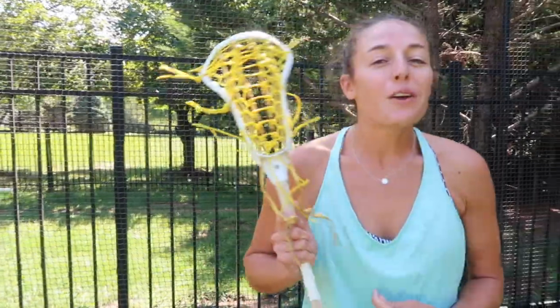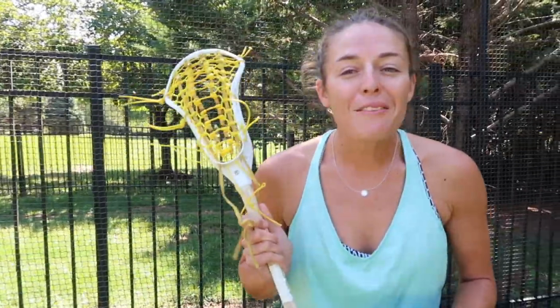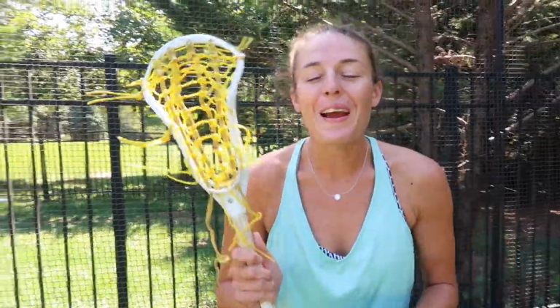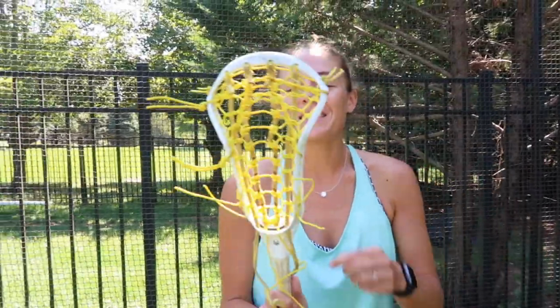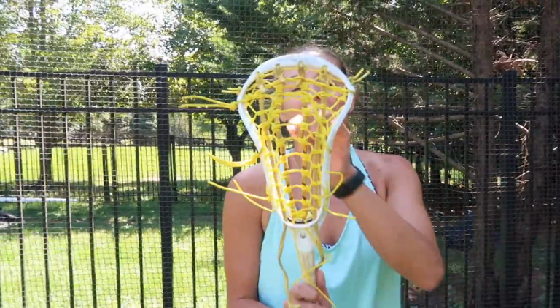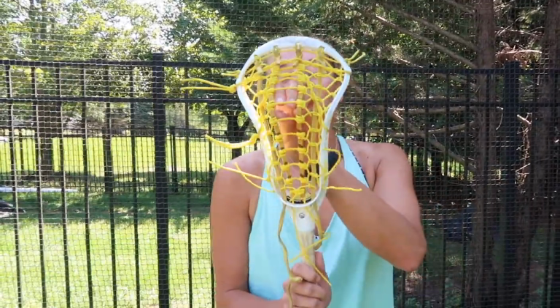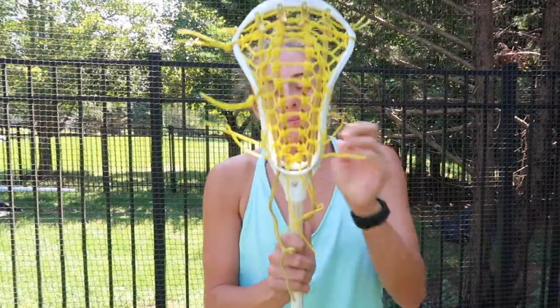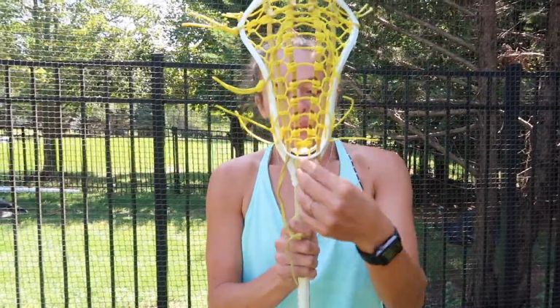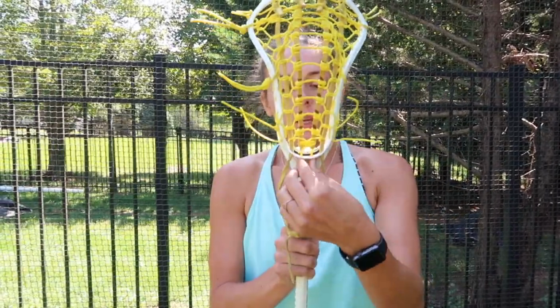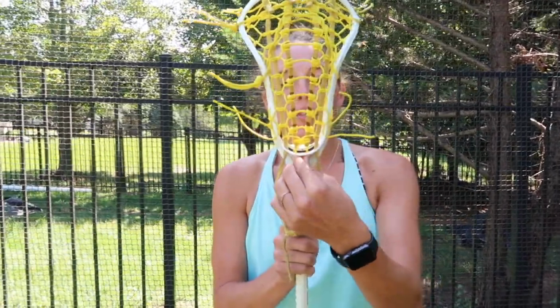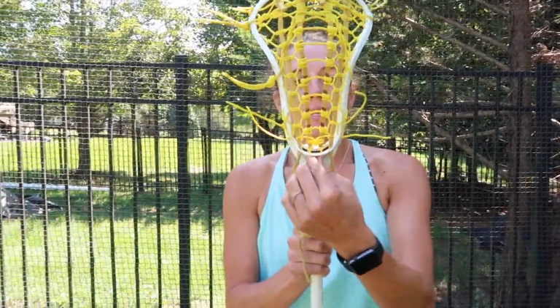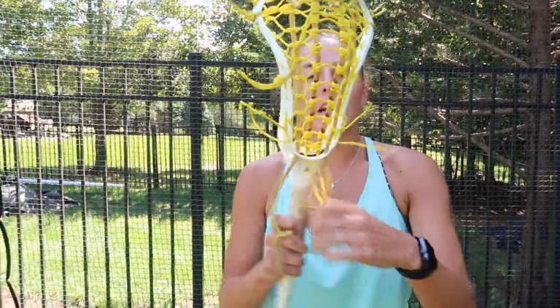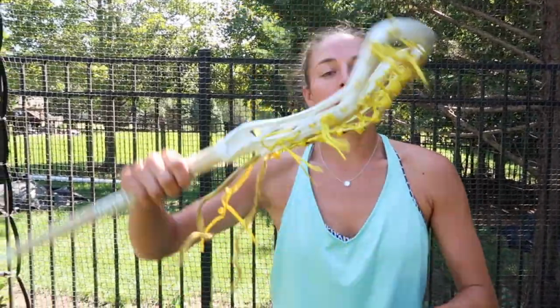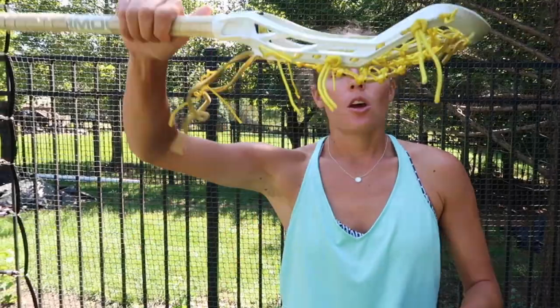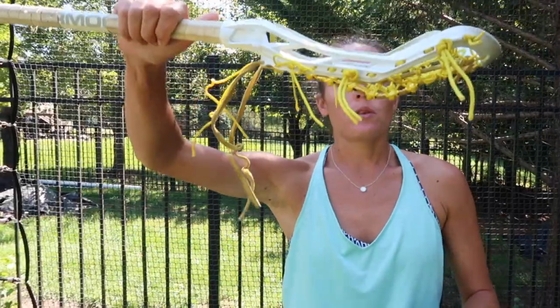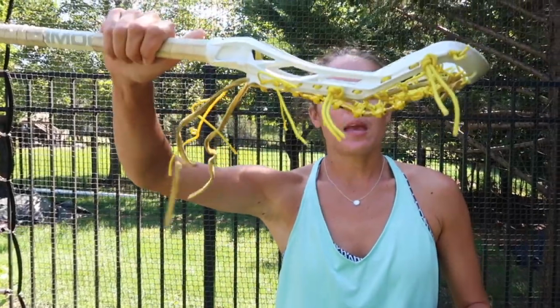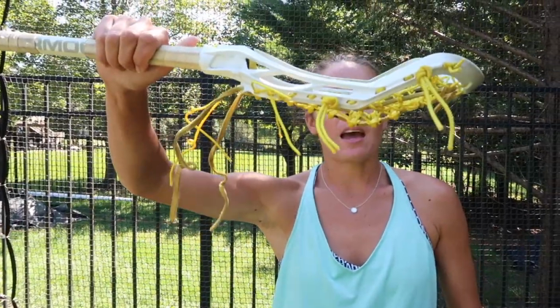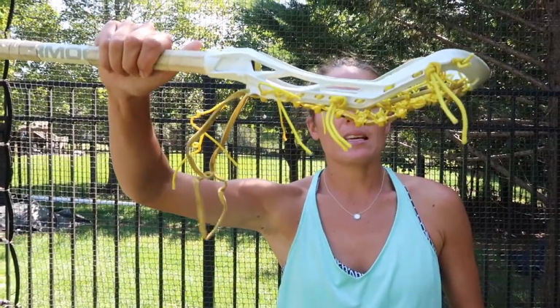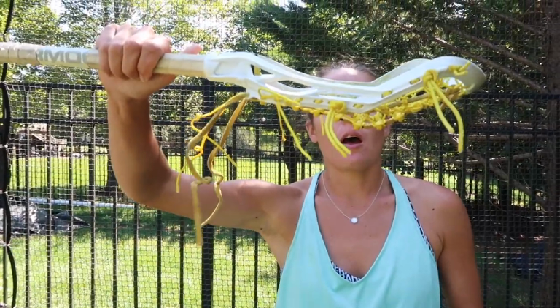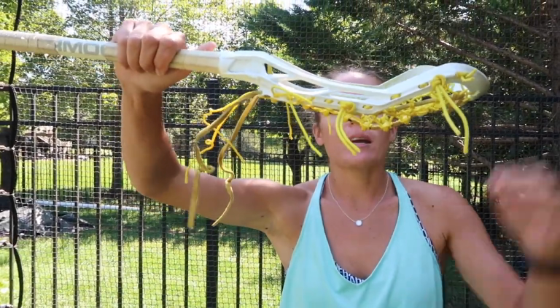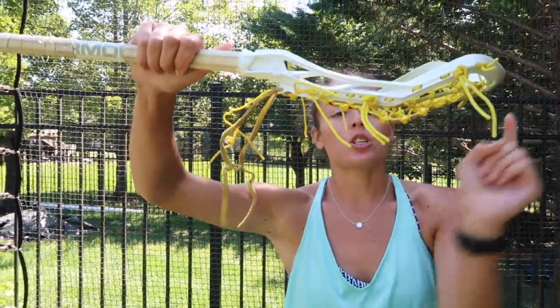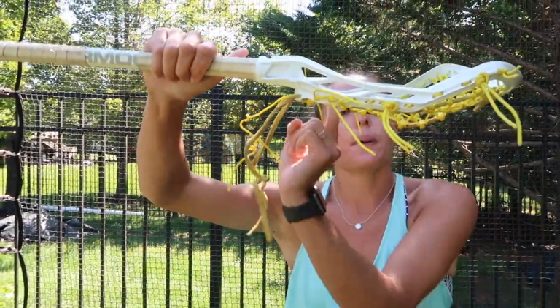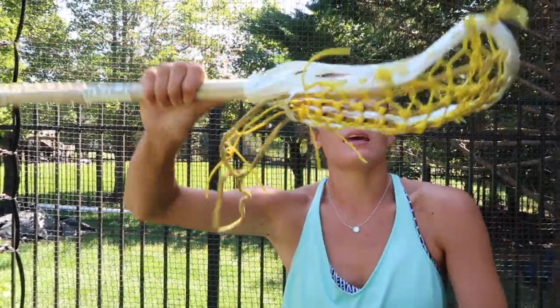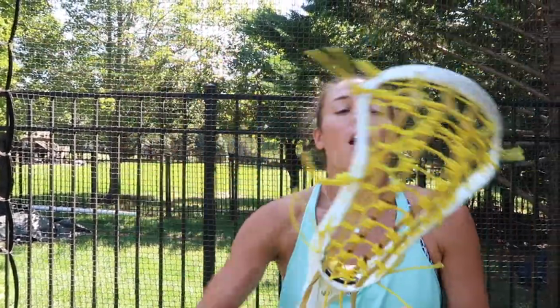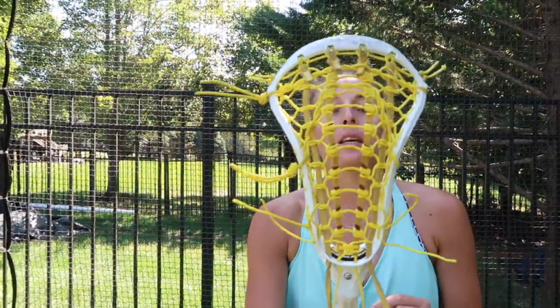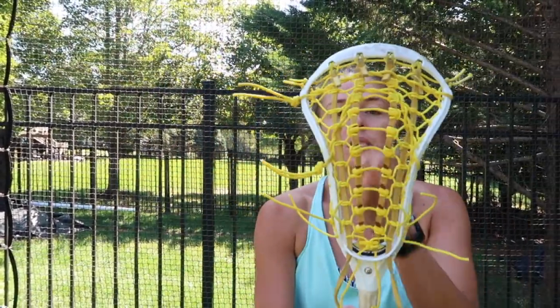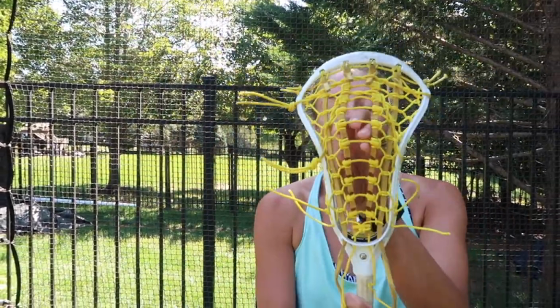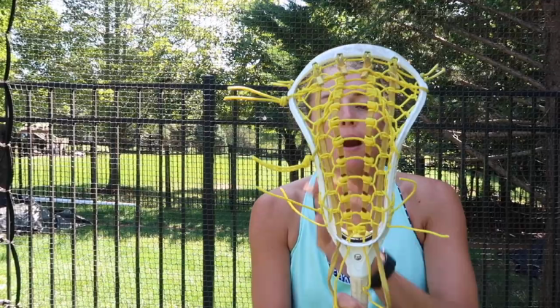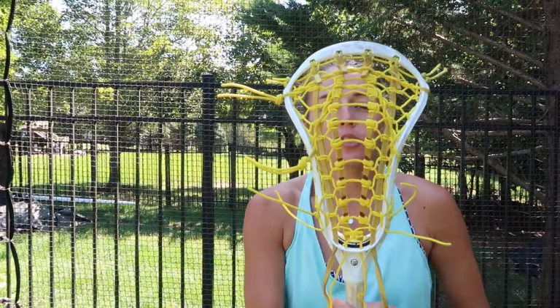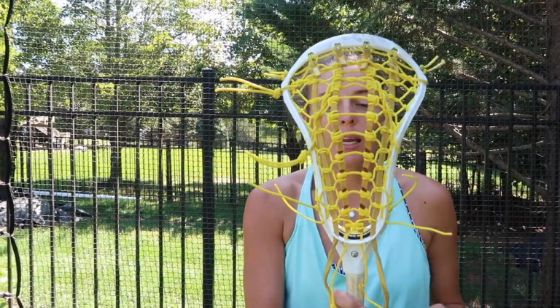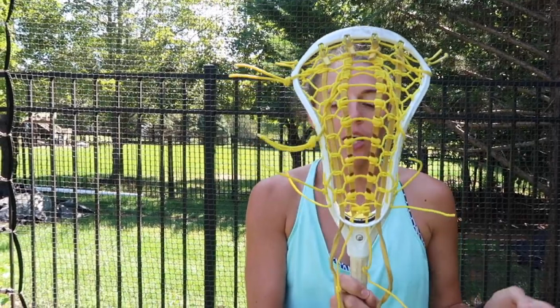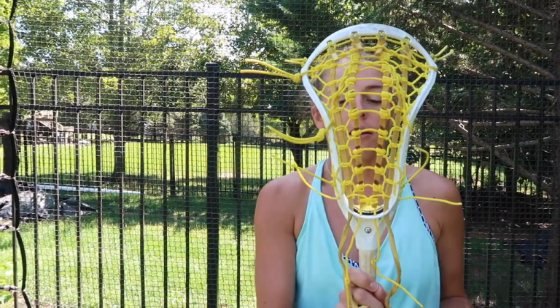Going off from where I was saying, we're going to make sure that these are tied so that we have that nice, nicely shaped pocket, are legal, but still have enough power and control to get our shots off.